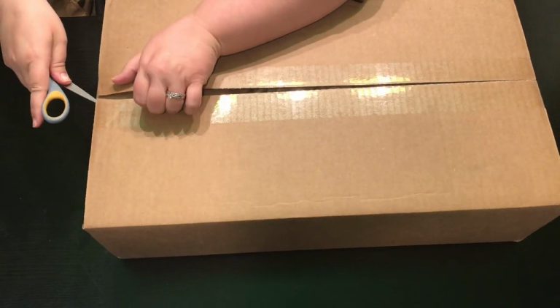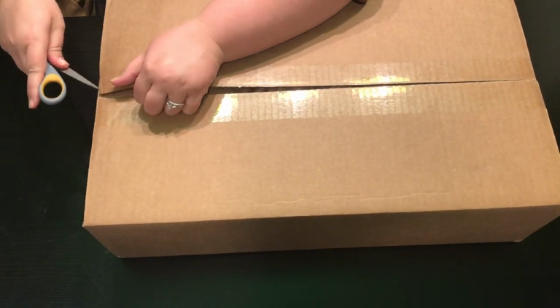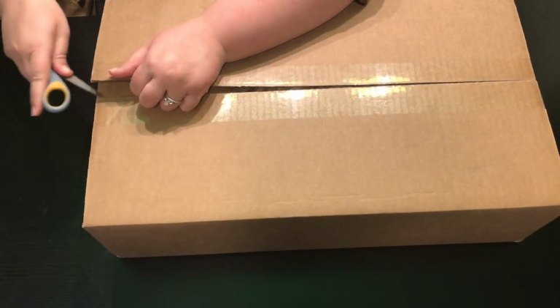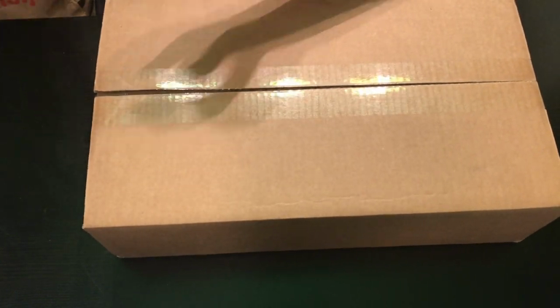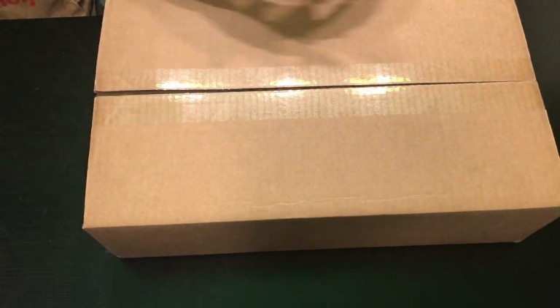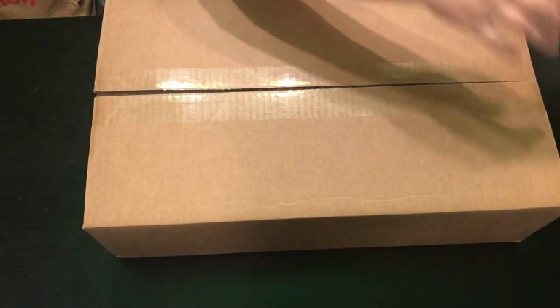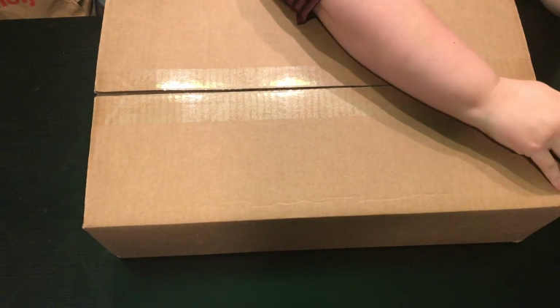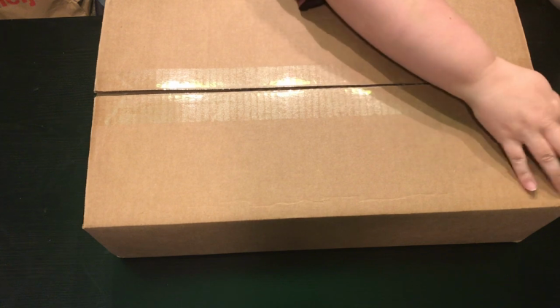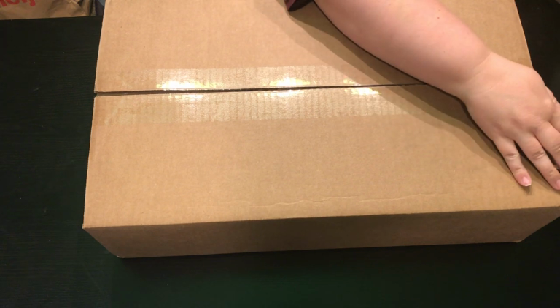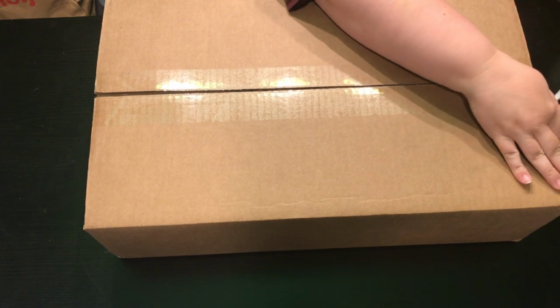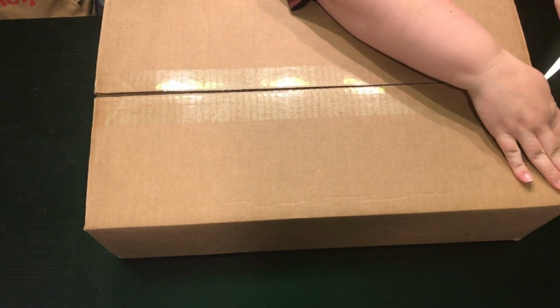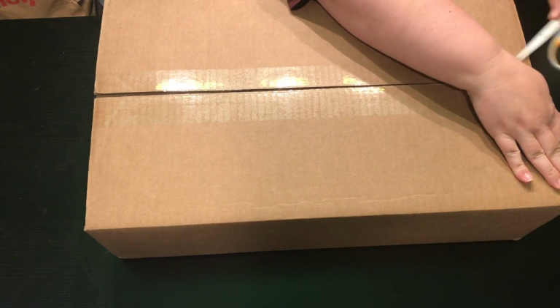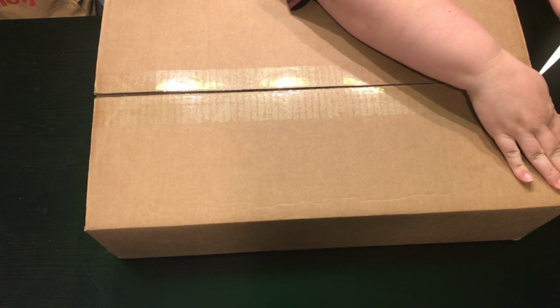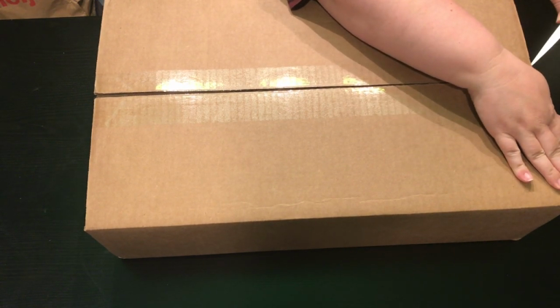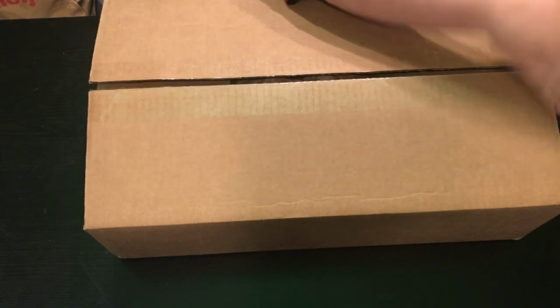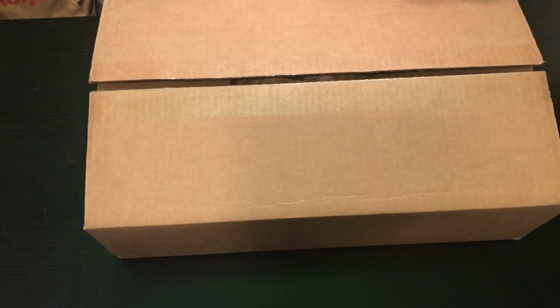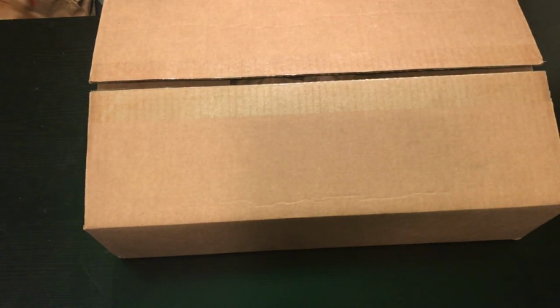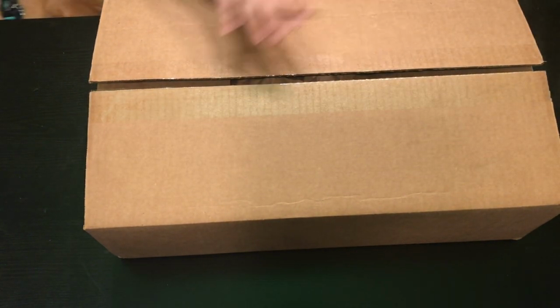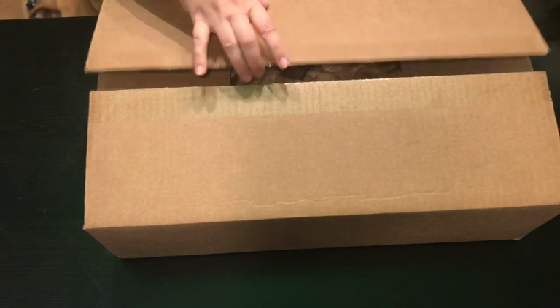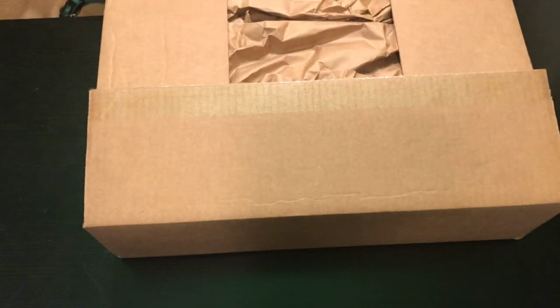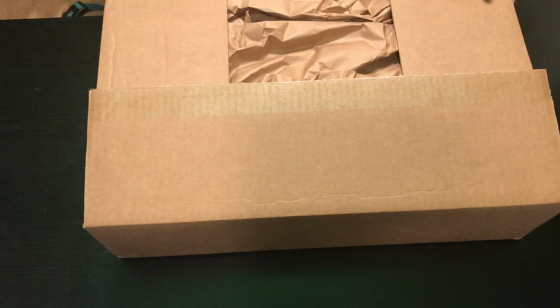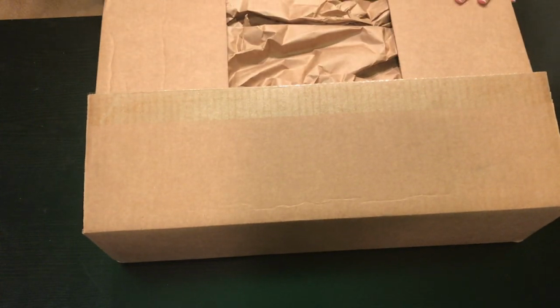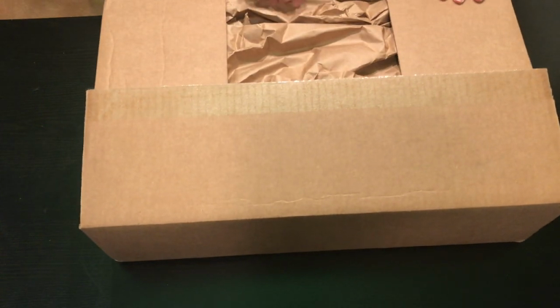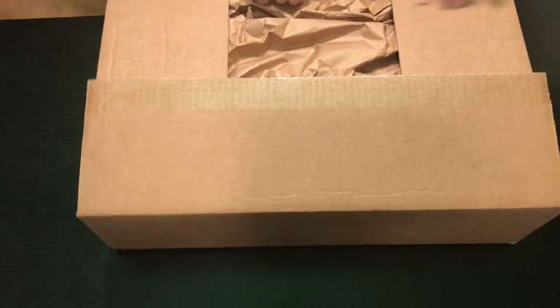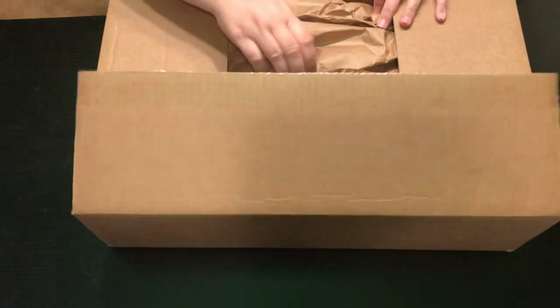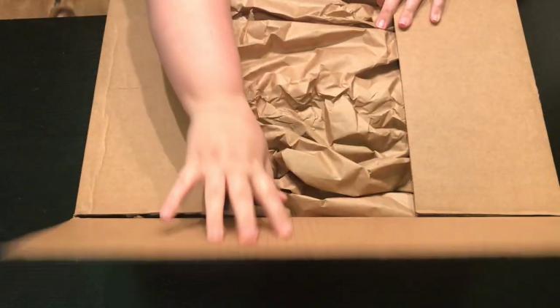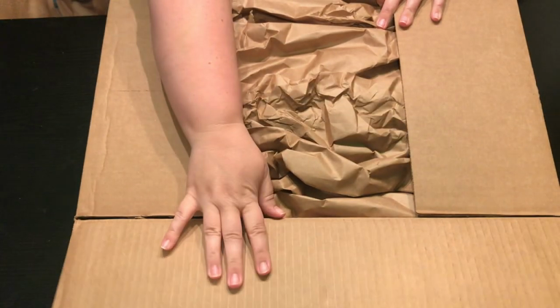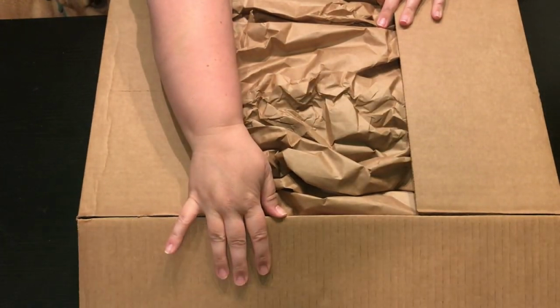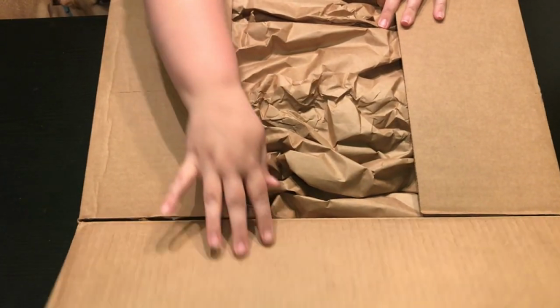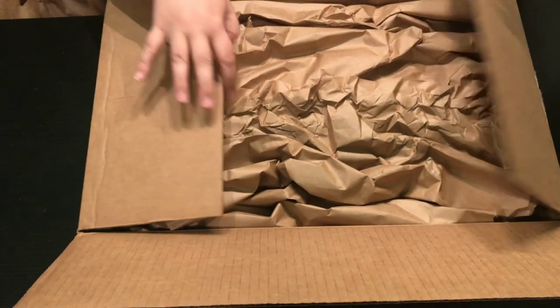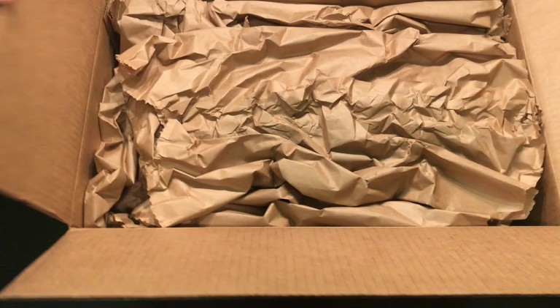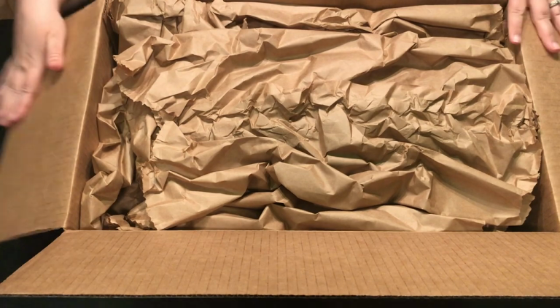I do know that a couple of companies have asked me or approved that I can review some of their items, so it could be that's what's in here. We will see.